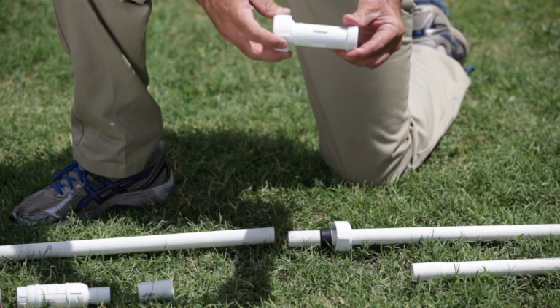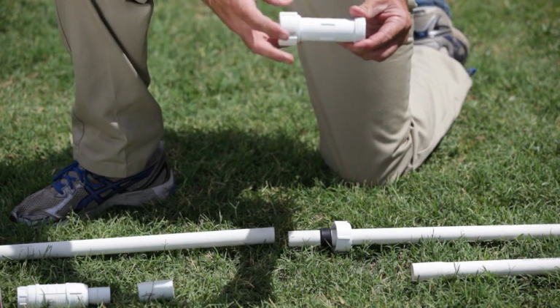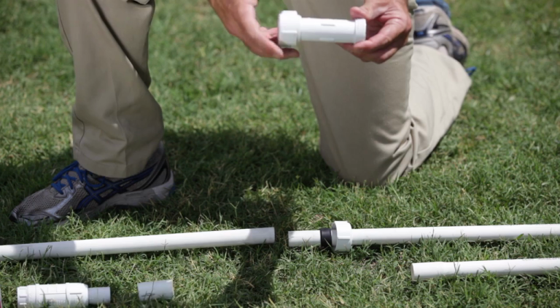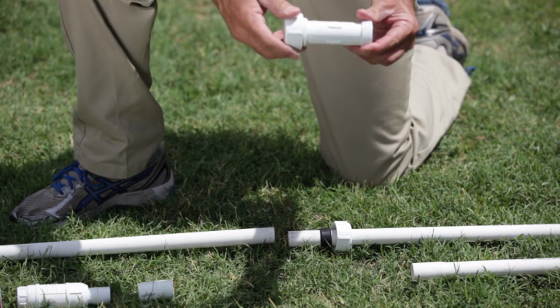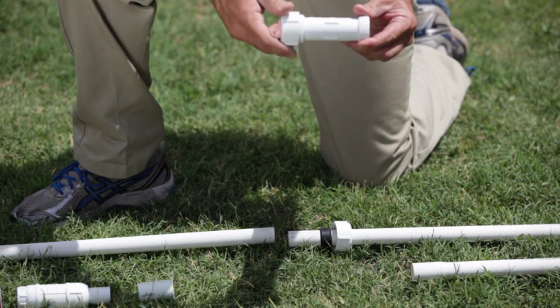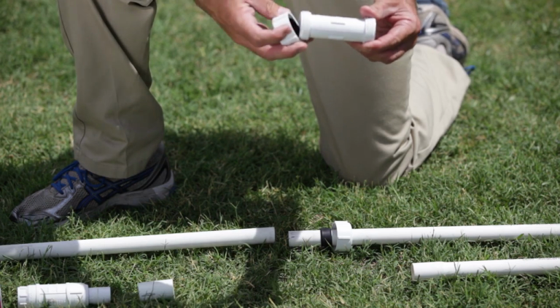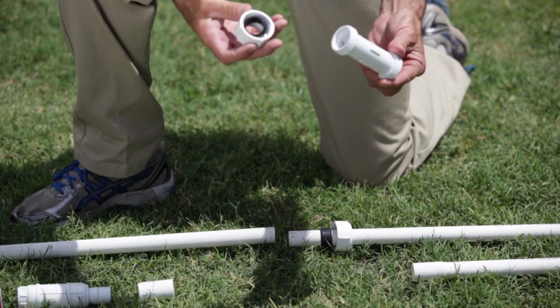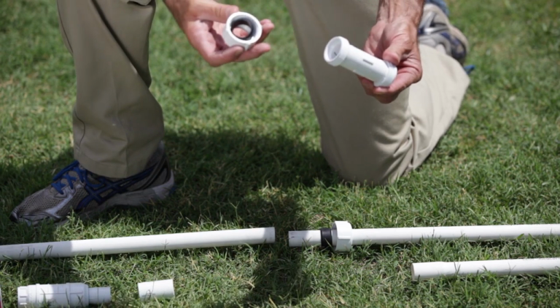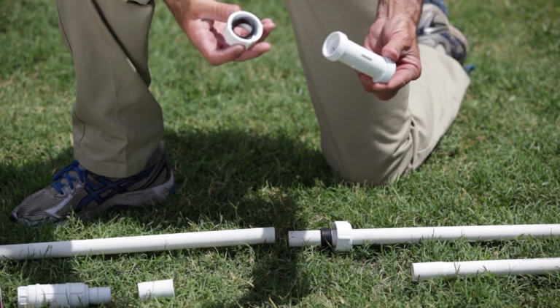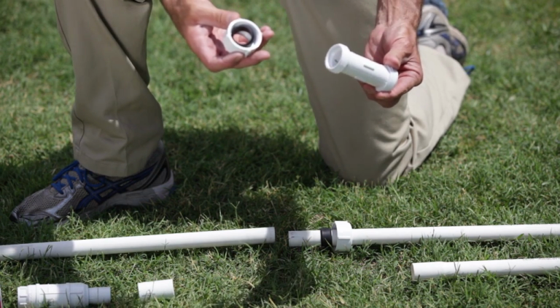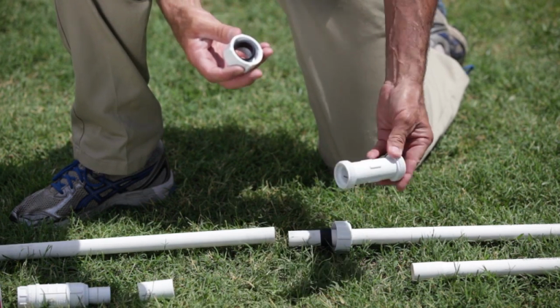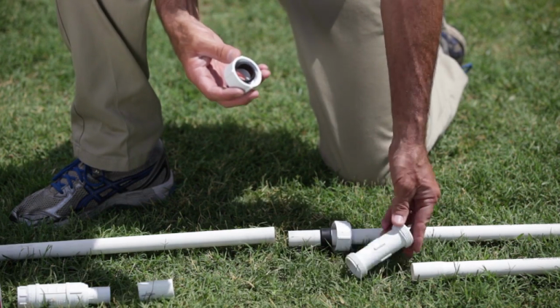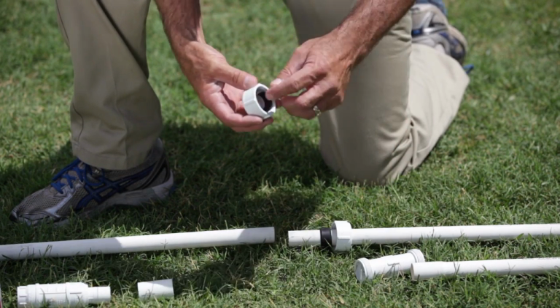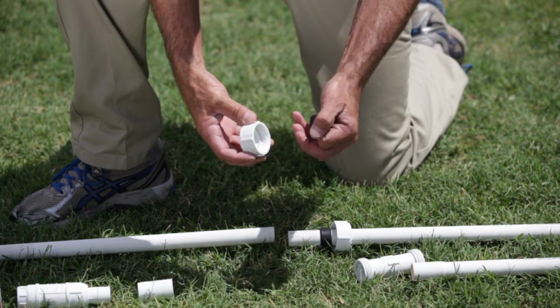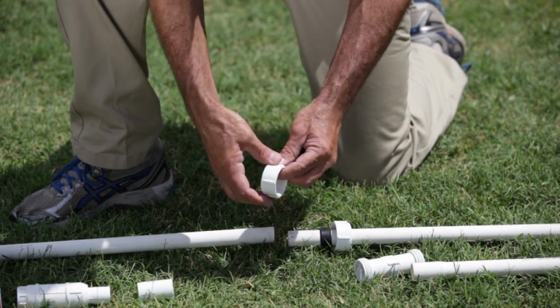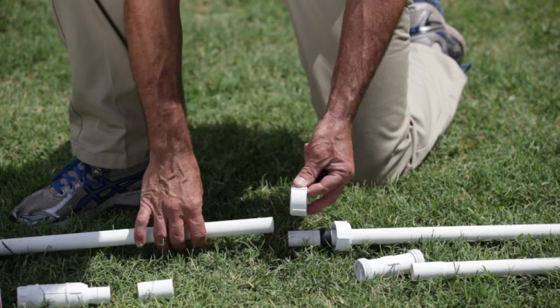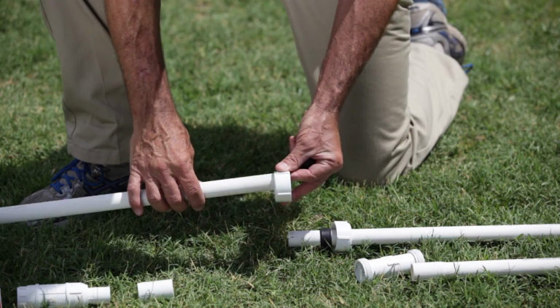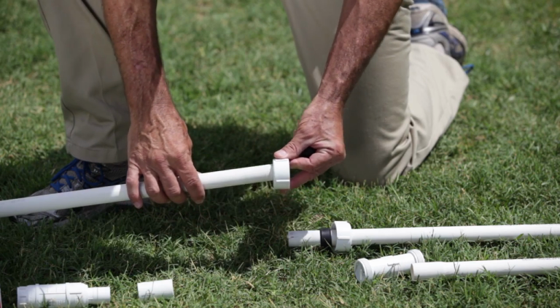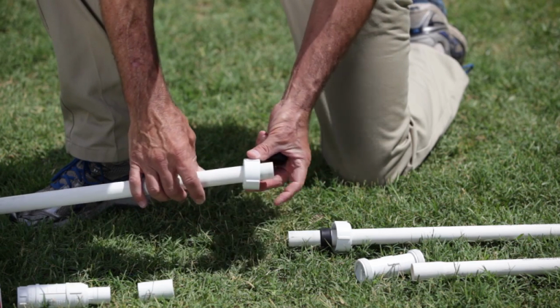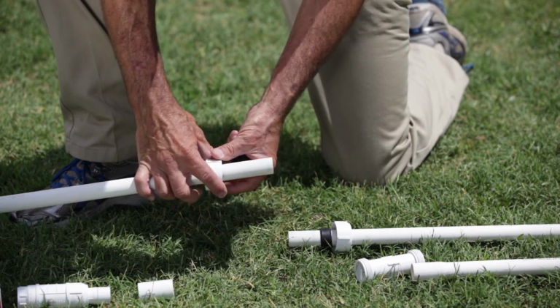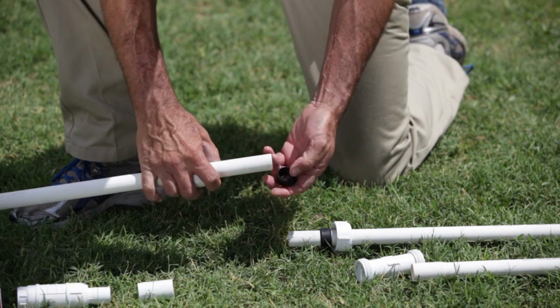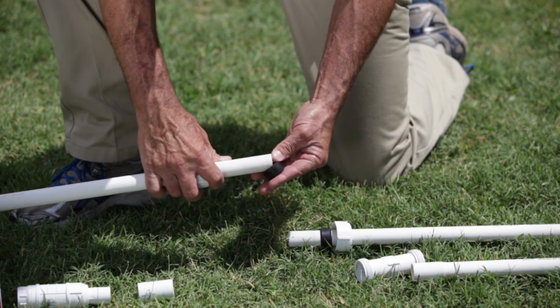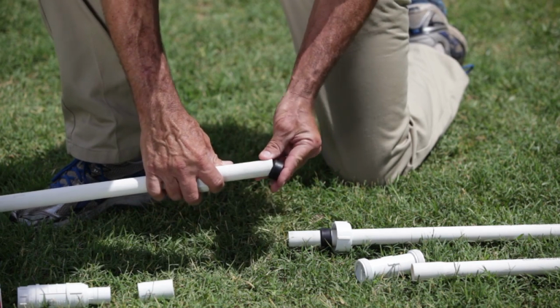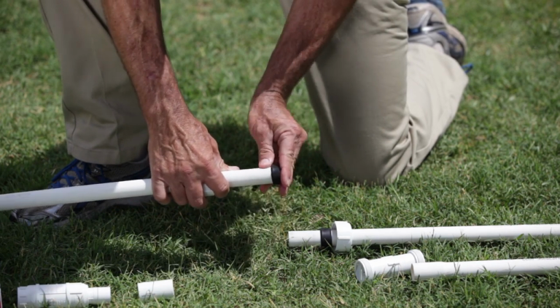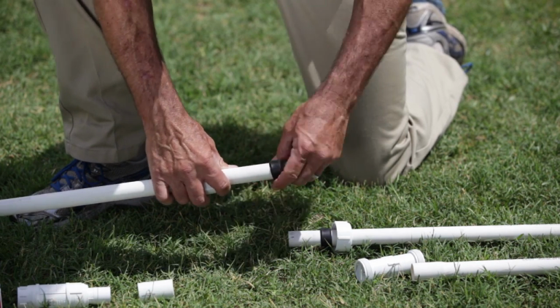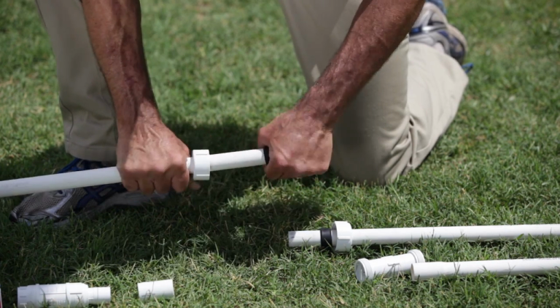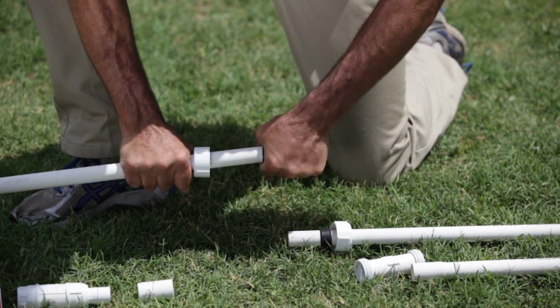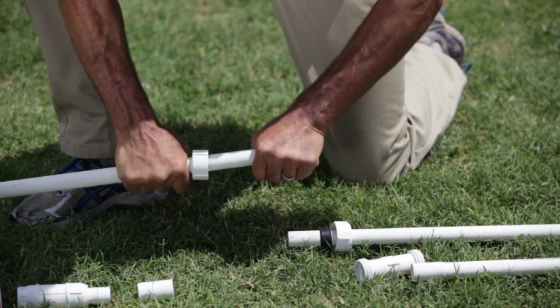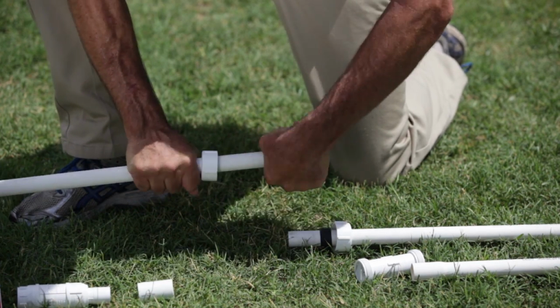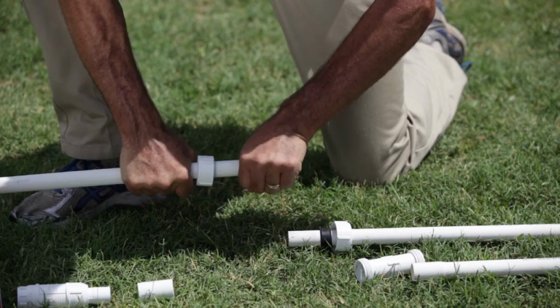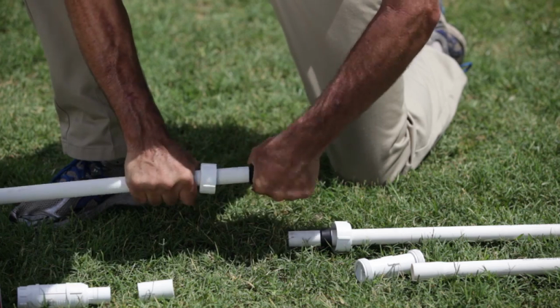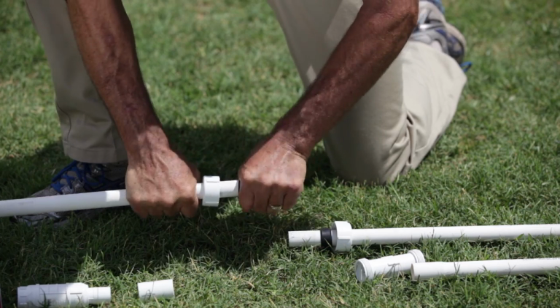We take the other compression end off, and here again we have a gasket inside of there. We're going to install the compression end on the other piece of the pipe and install our other grommet or gasket.